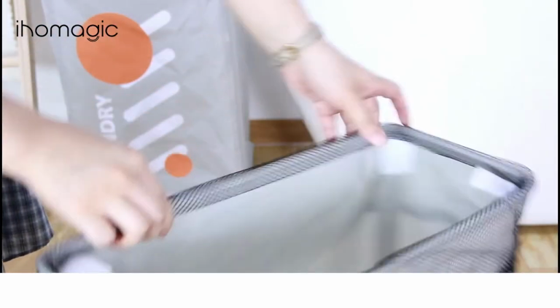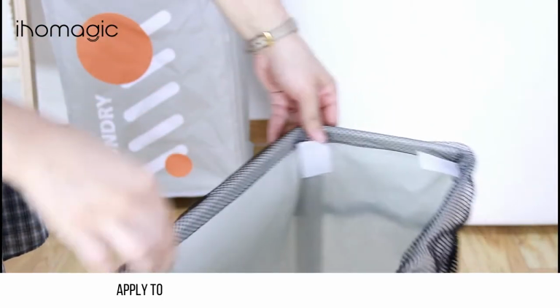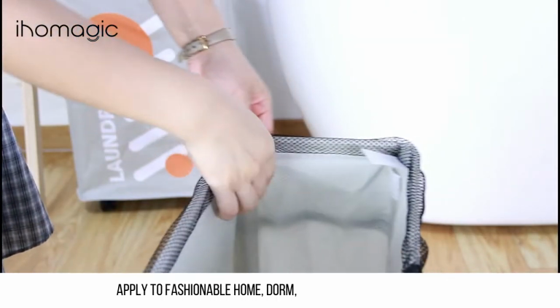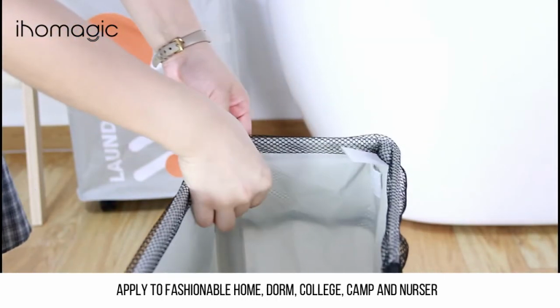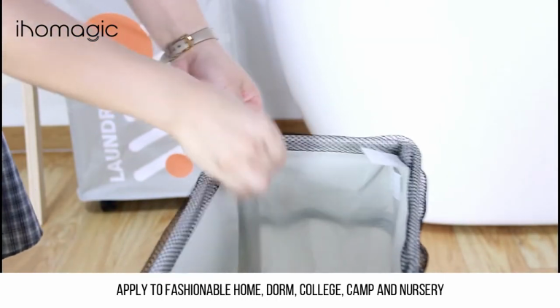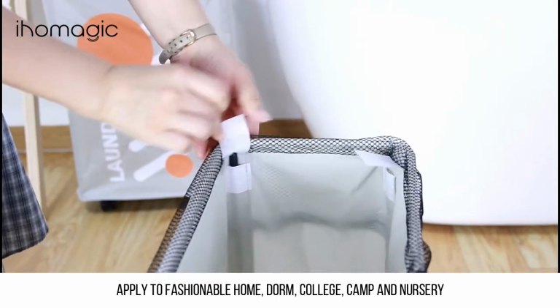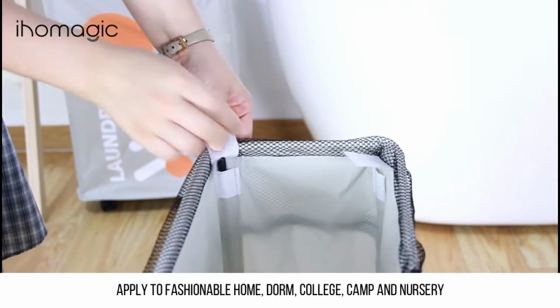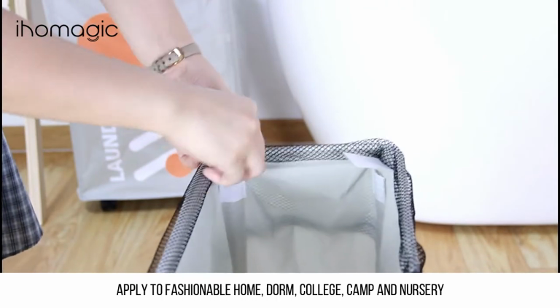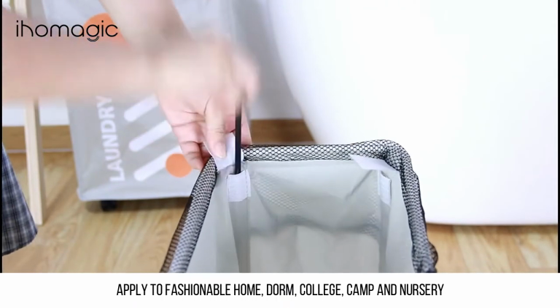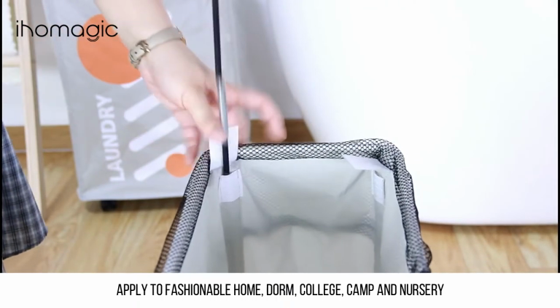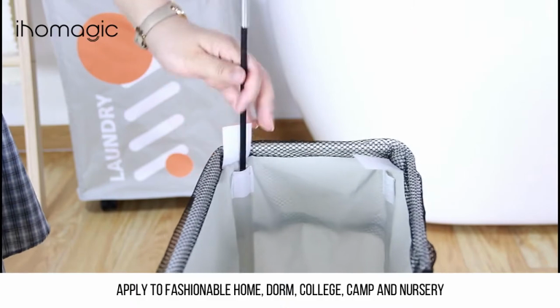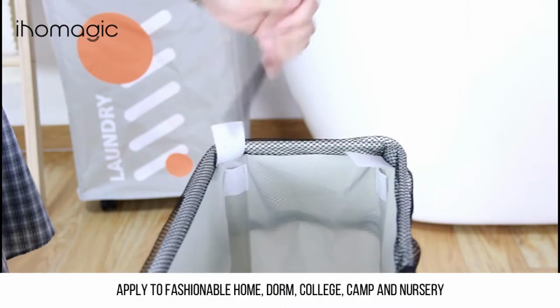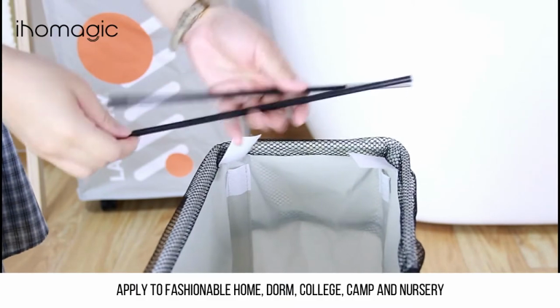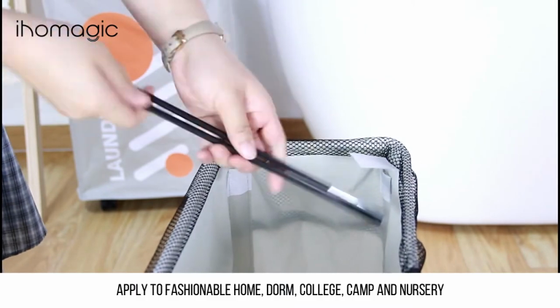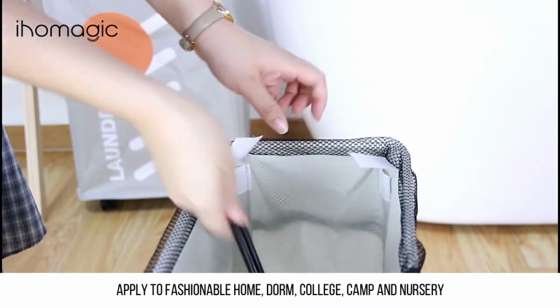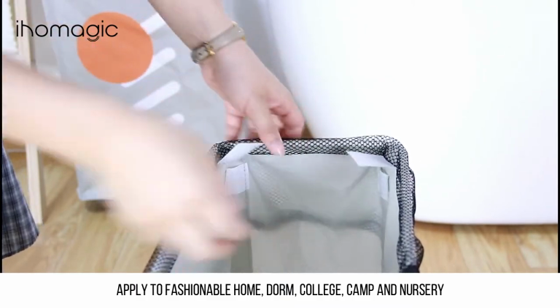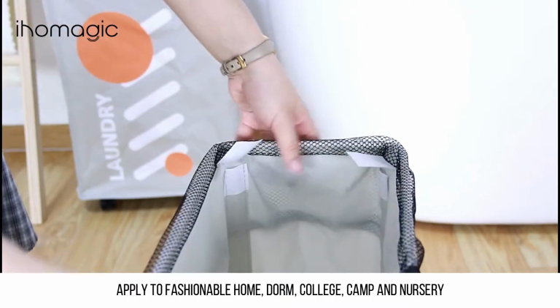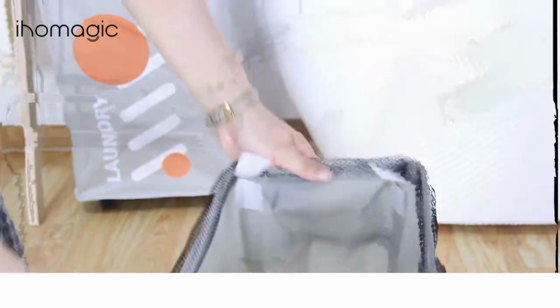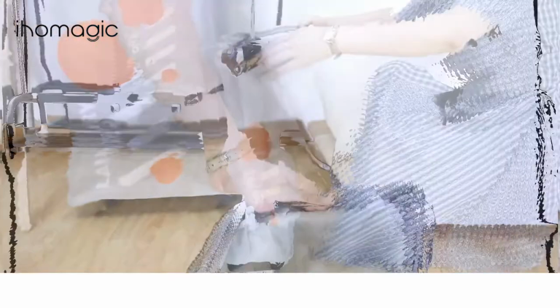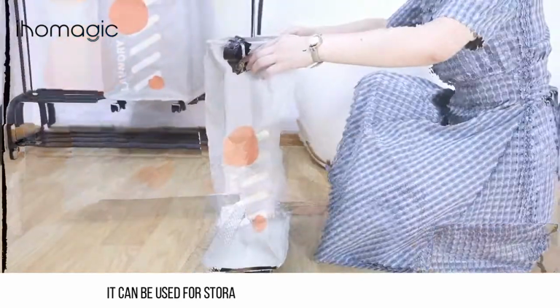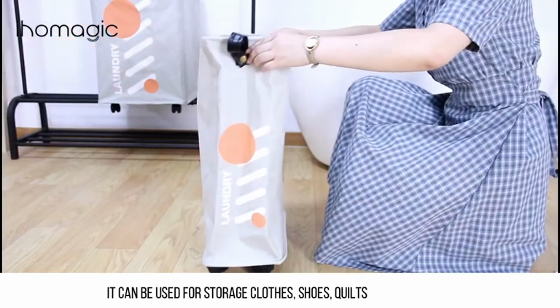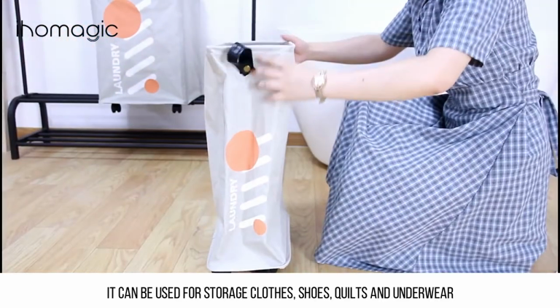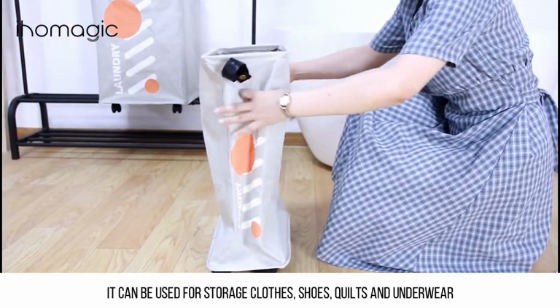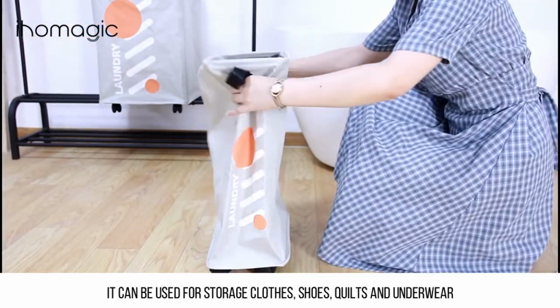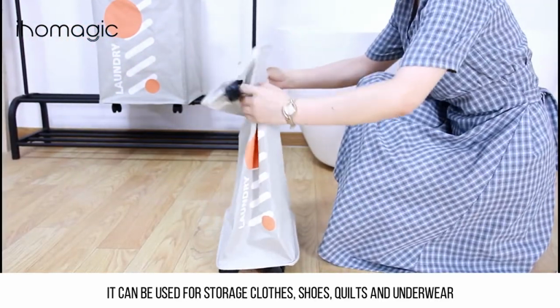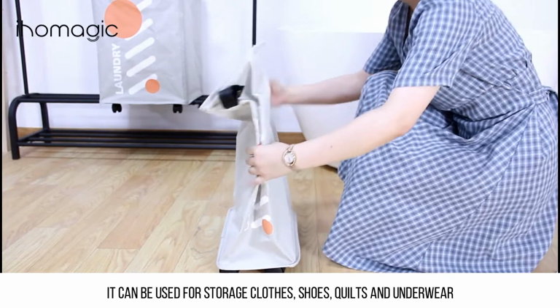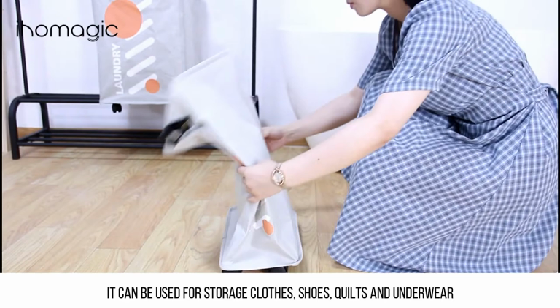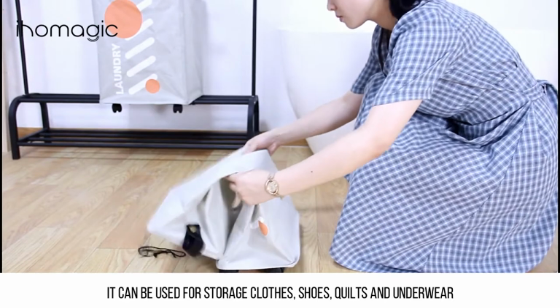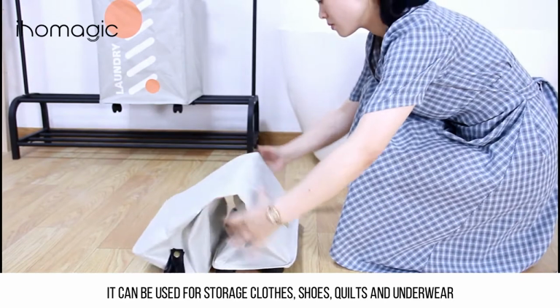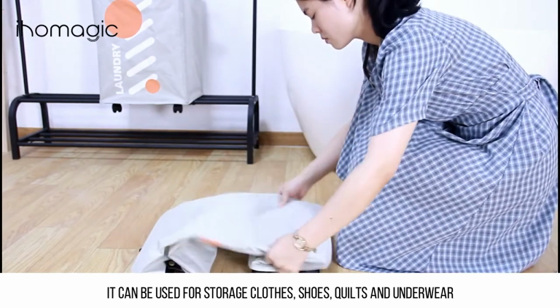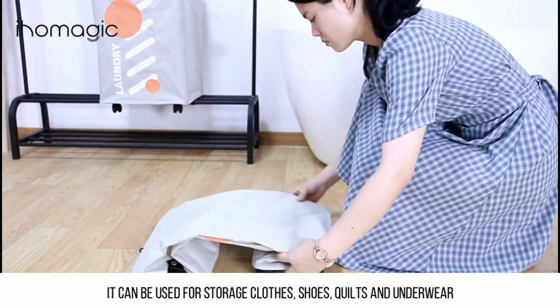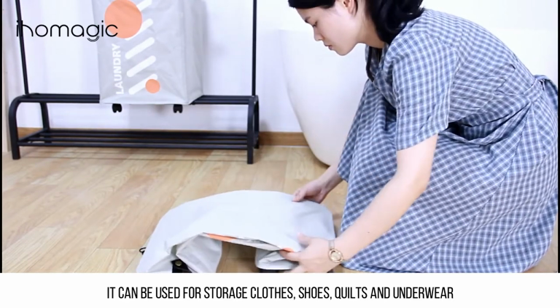Suitable for fashionable homes, dorms, colleges, camps, and nurseries. It can be used to store clothes, shoes, quilts, and underwear.